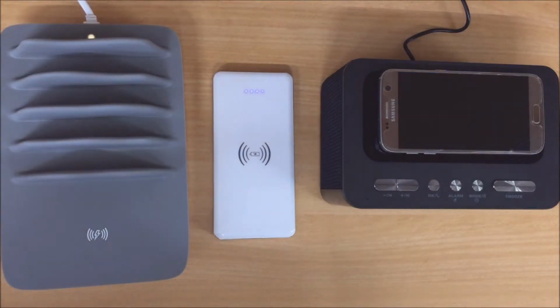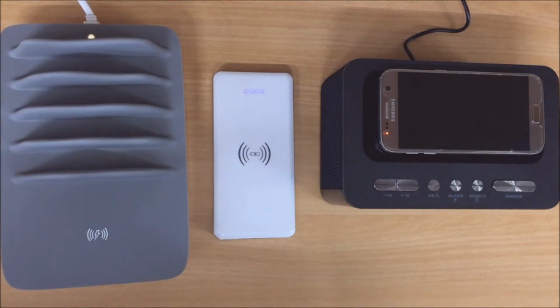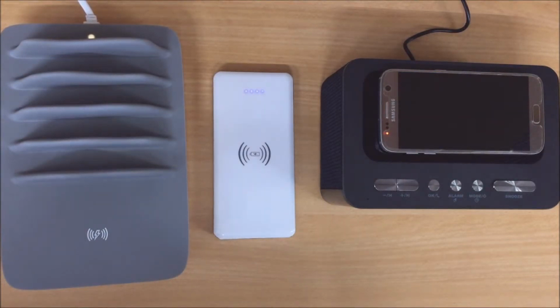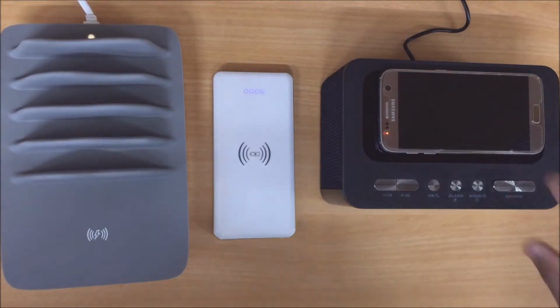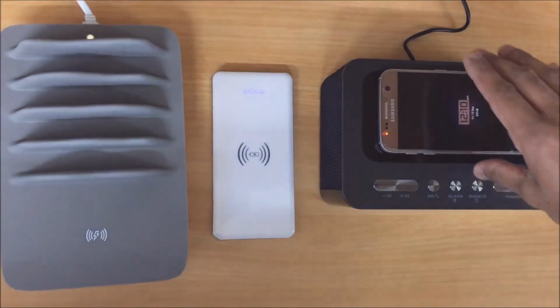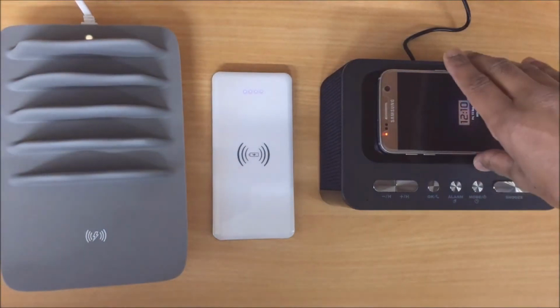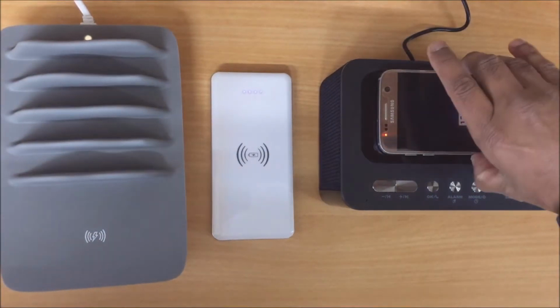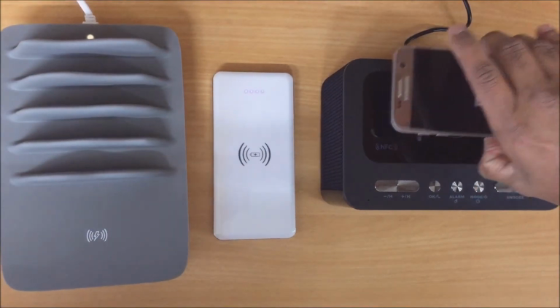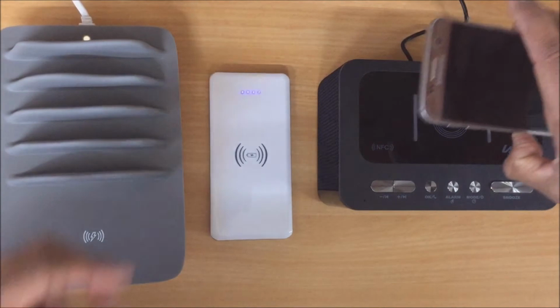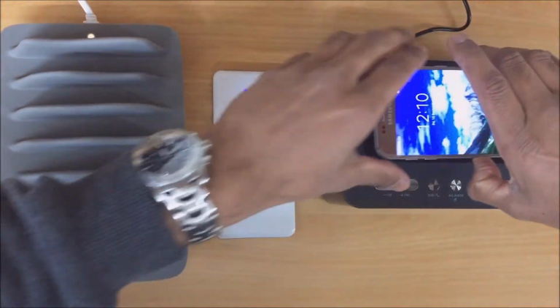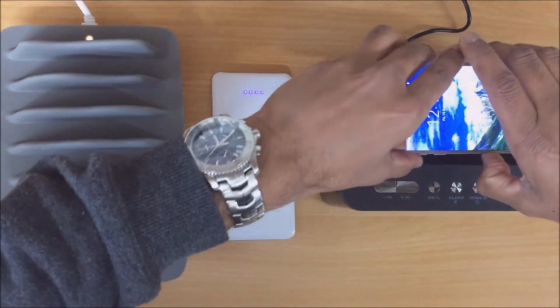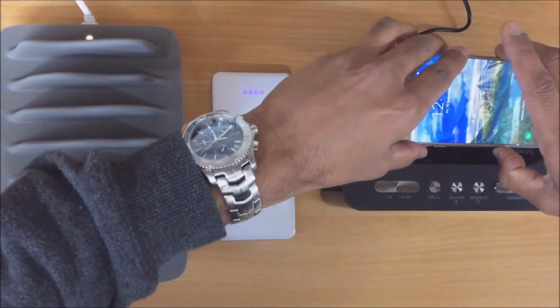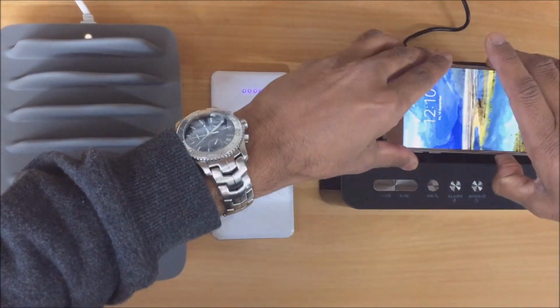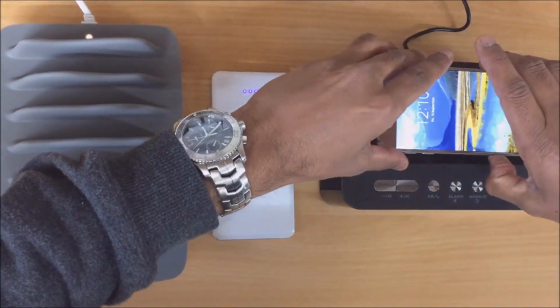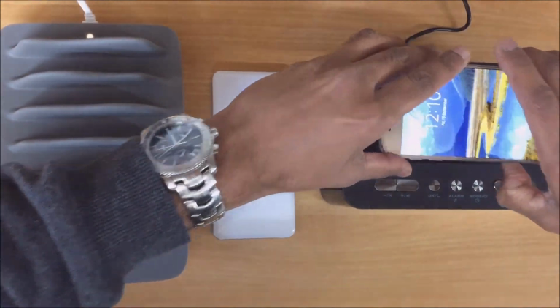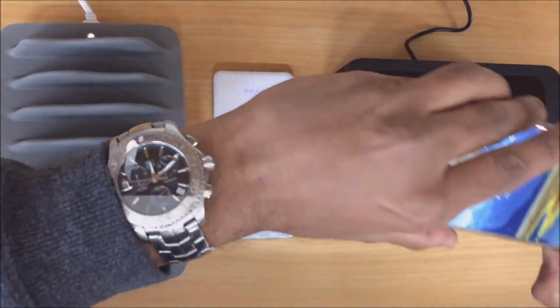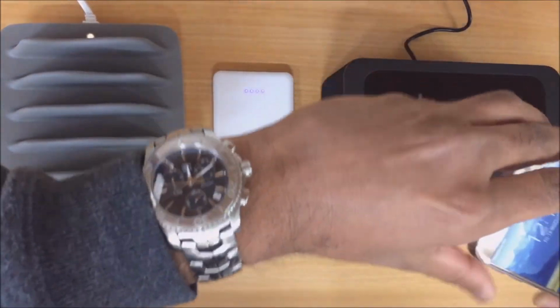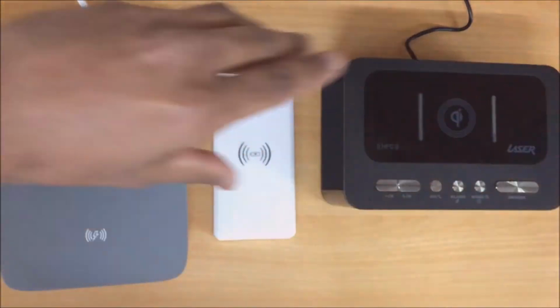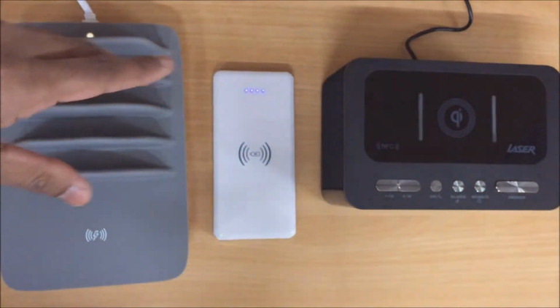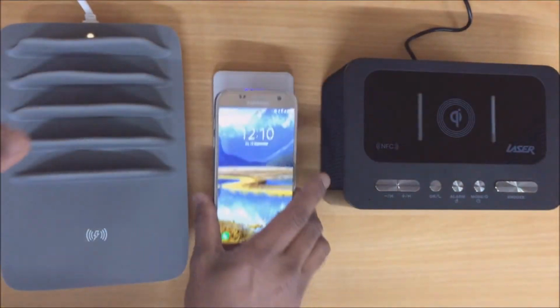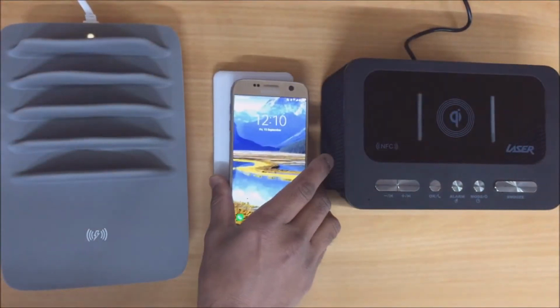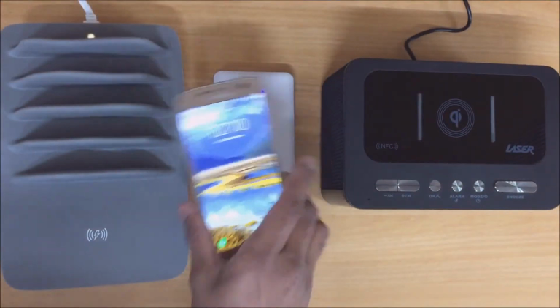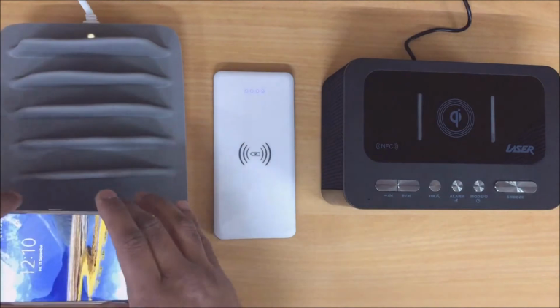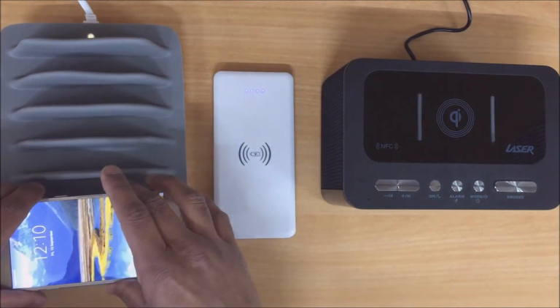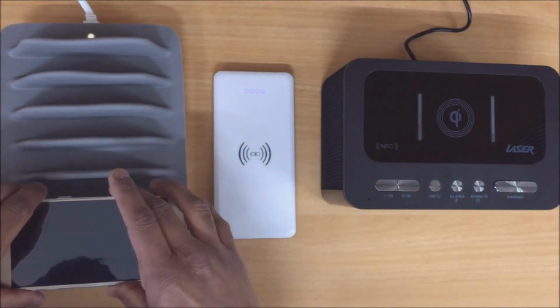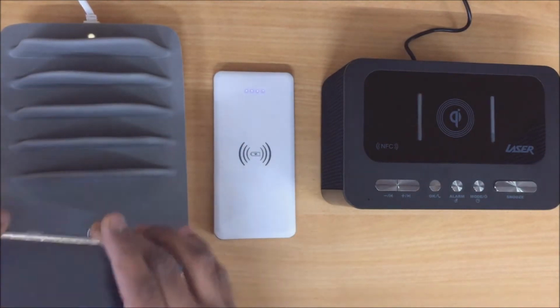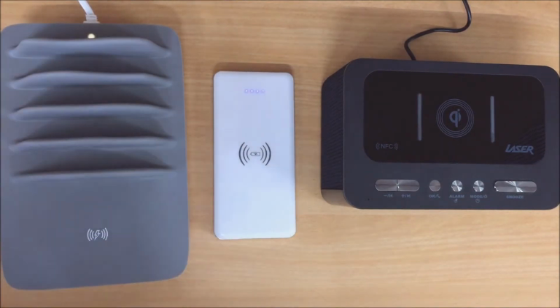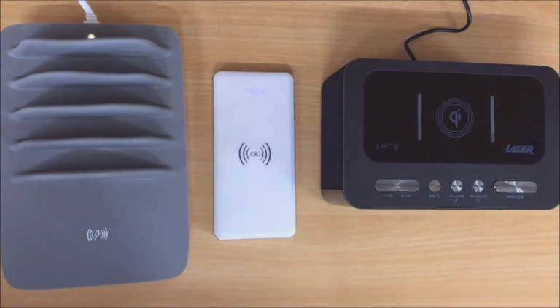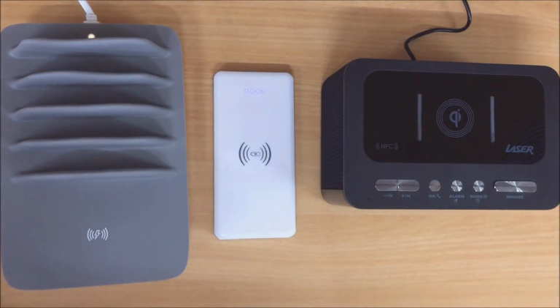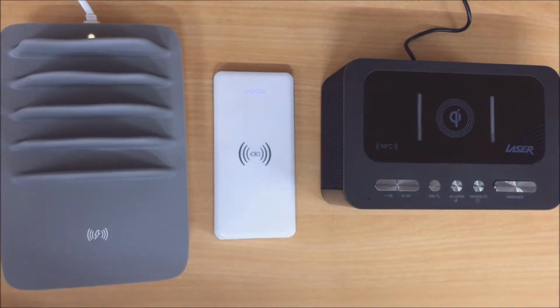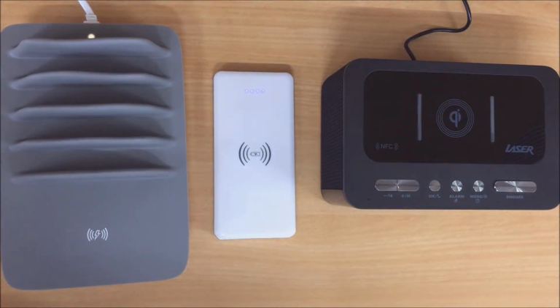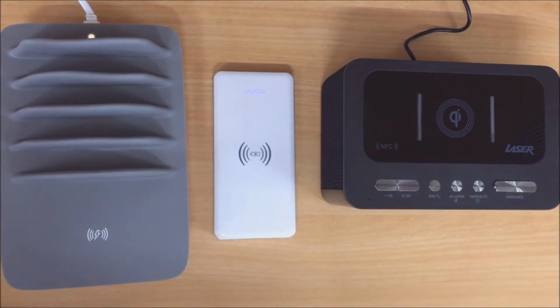With each of these units you want to try and get the device as close as you can to the middle, like that, so the charging actually starts.